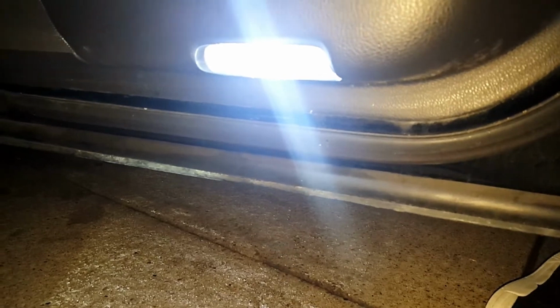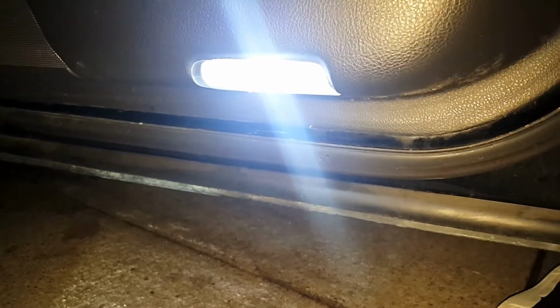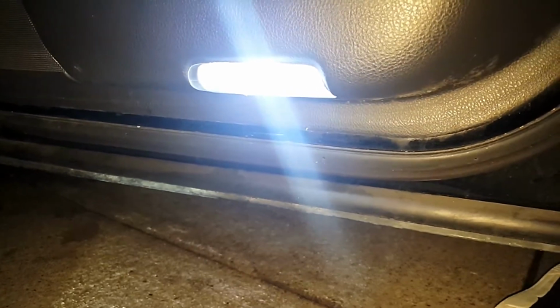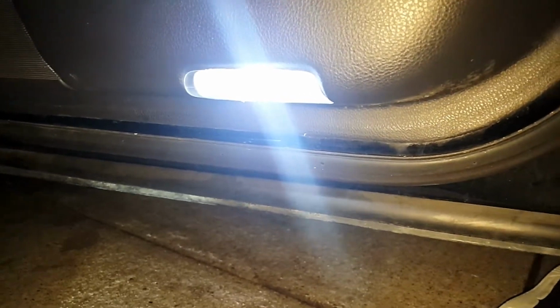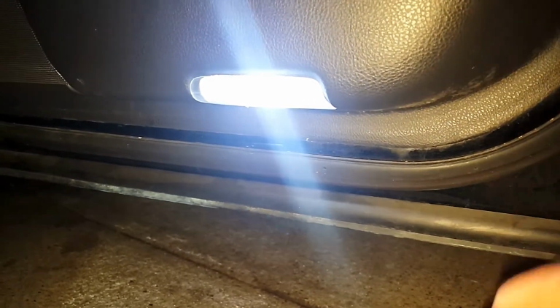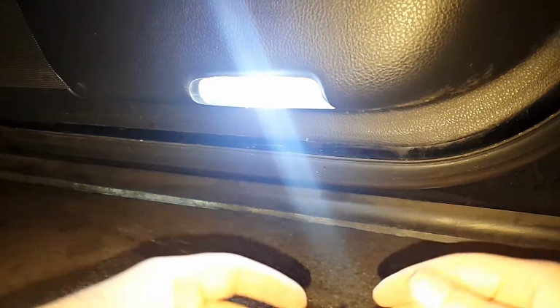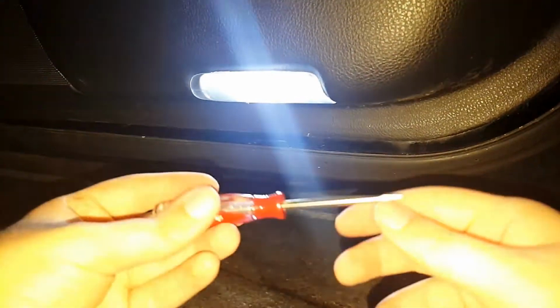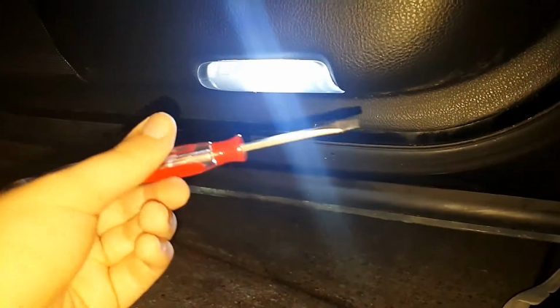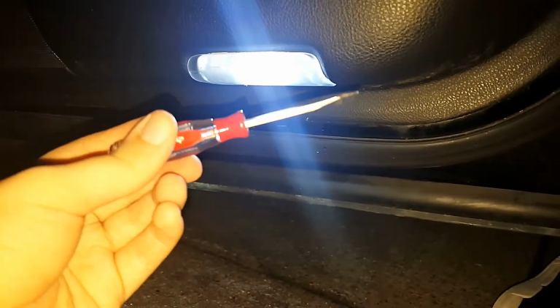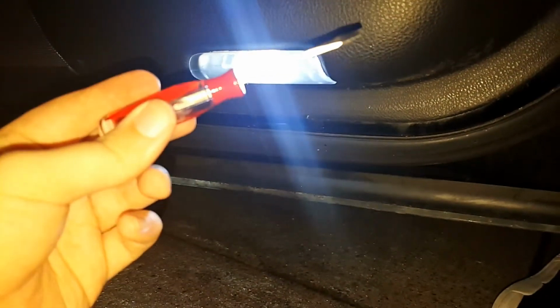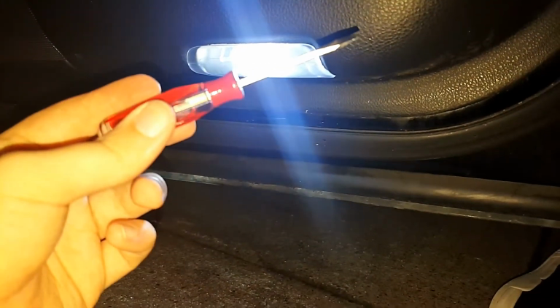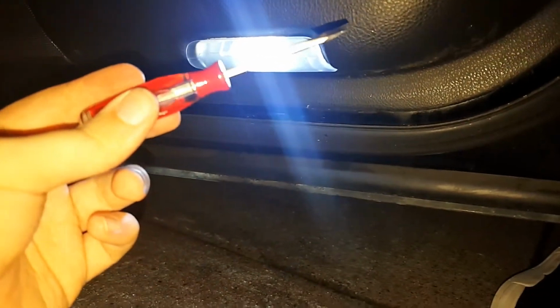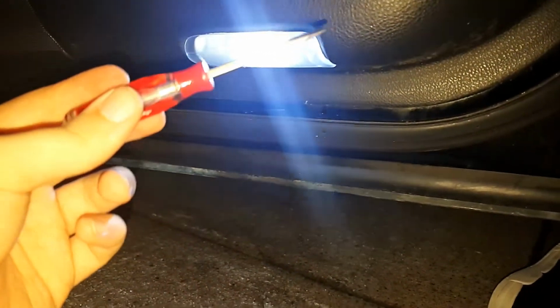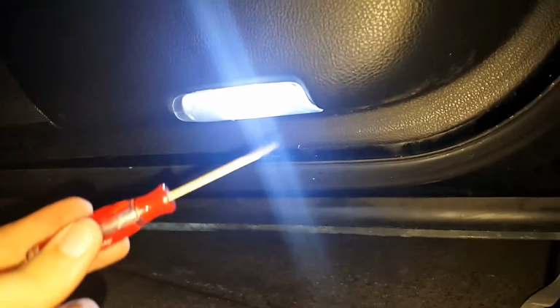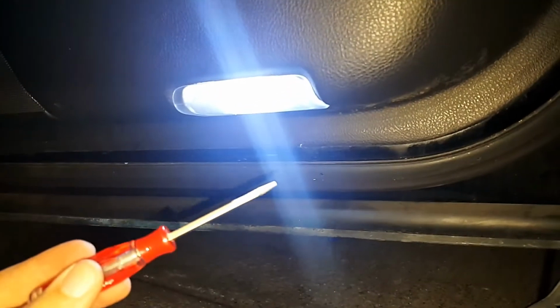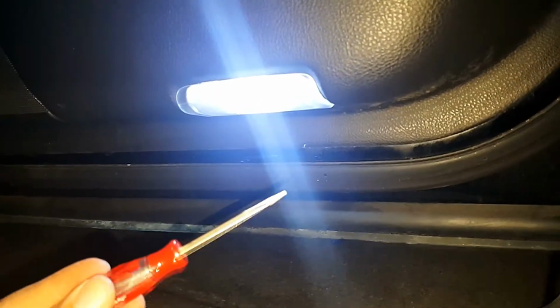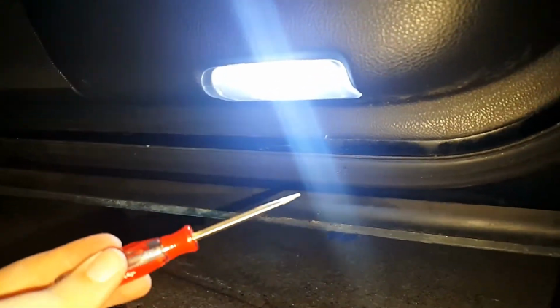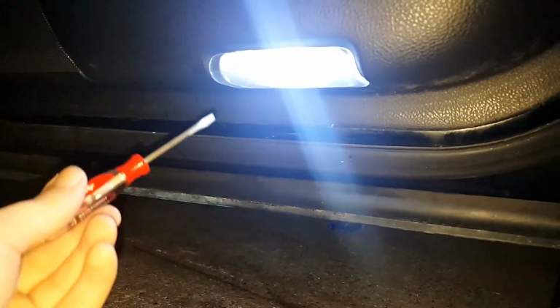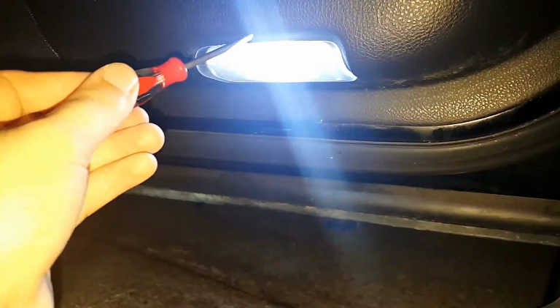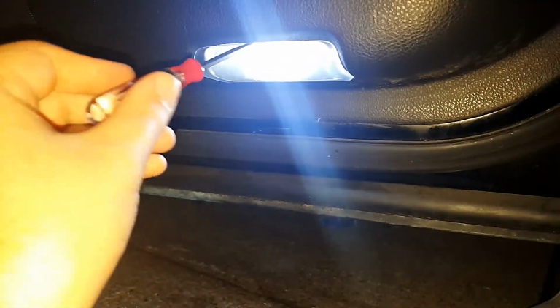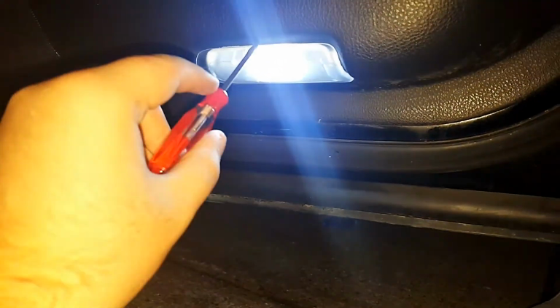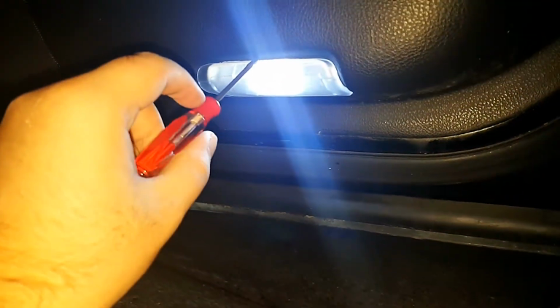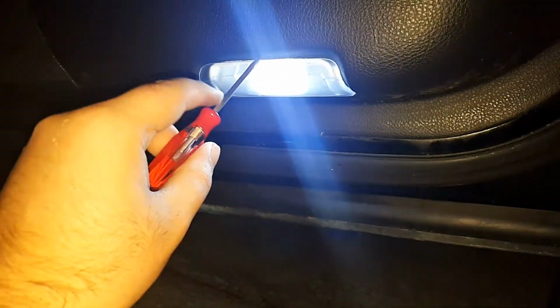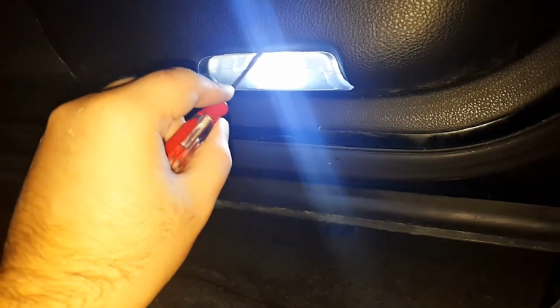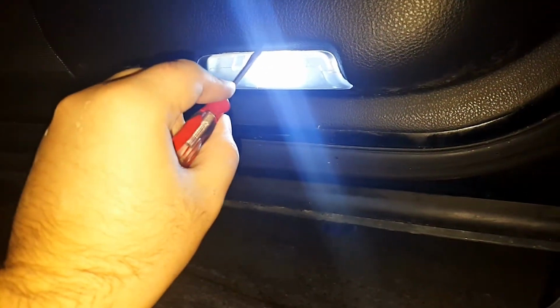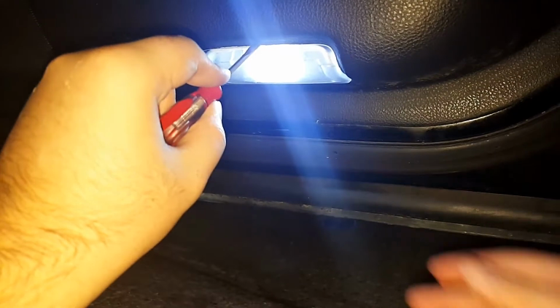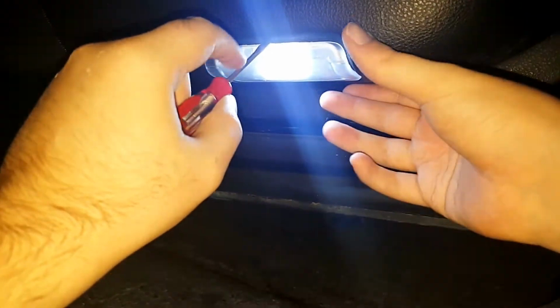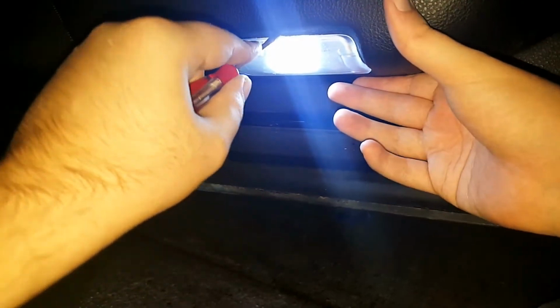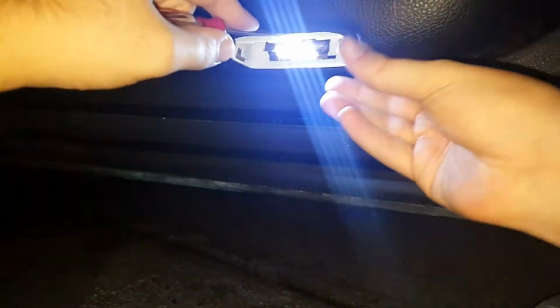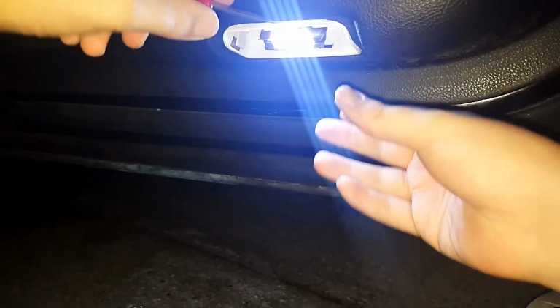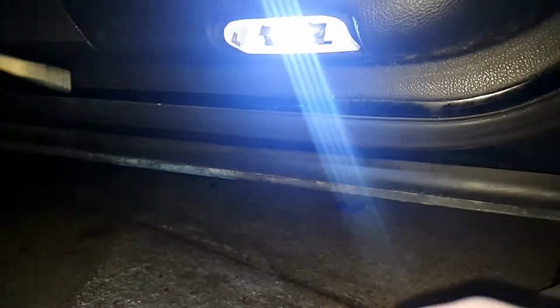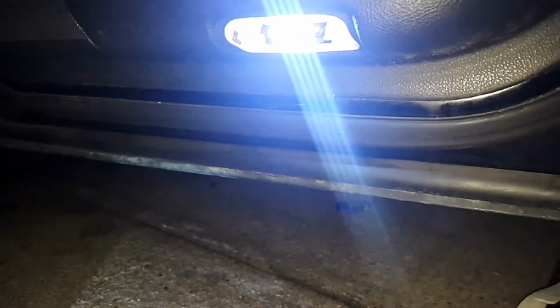It's really easy to do. The only tool you'll need is a simple small flathead screwdriver. What you want to do is take your screwdriver, put it right here into the middle of the lens cover, and pop it out just like that.